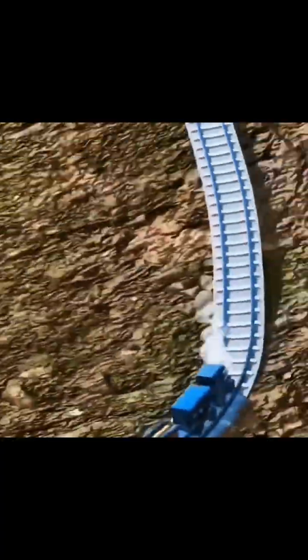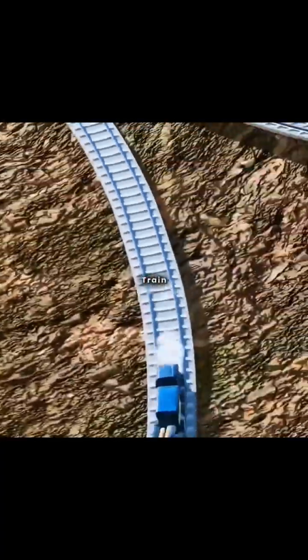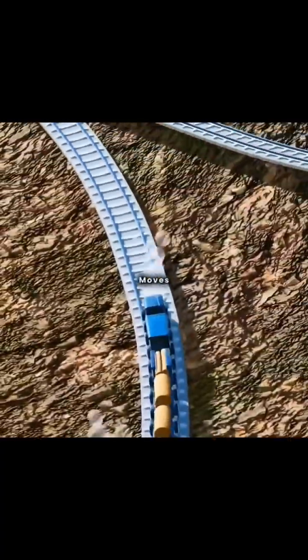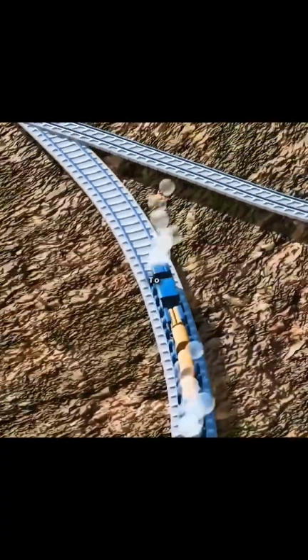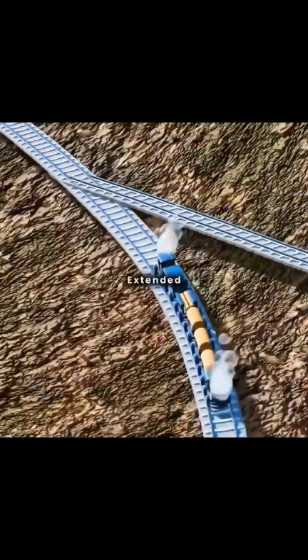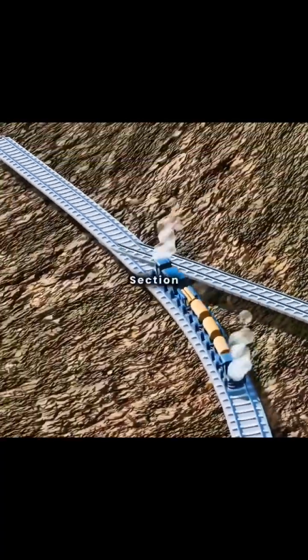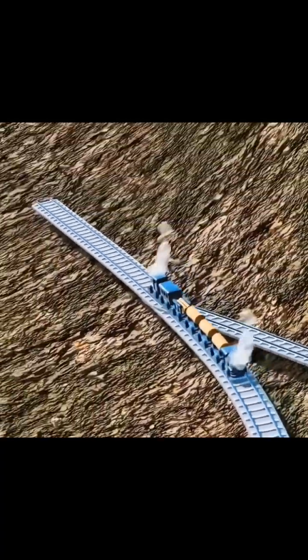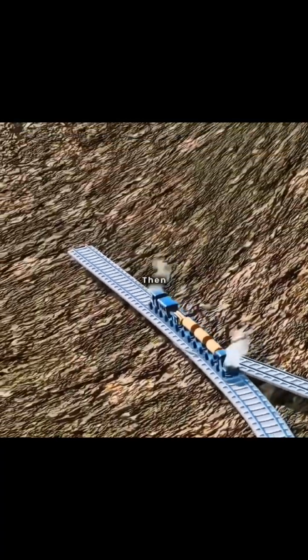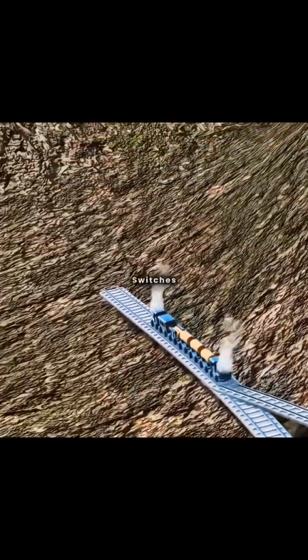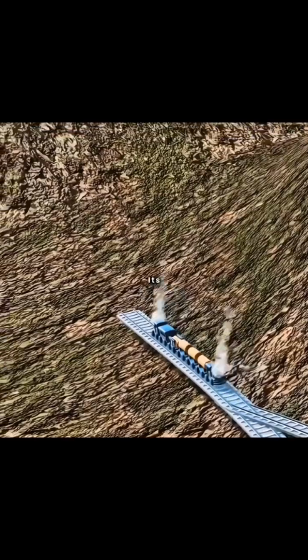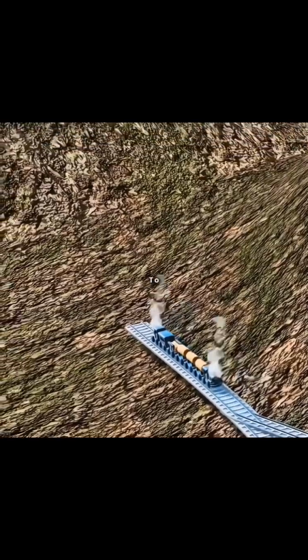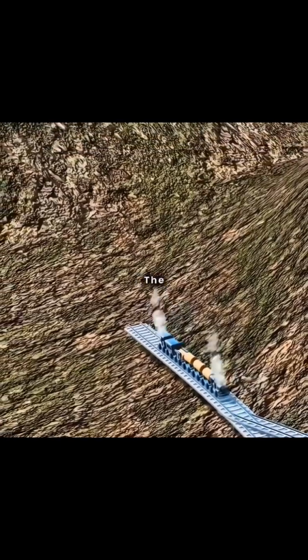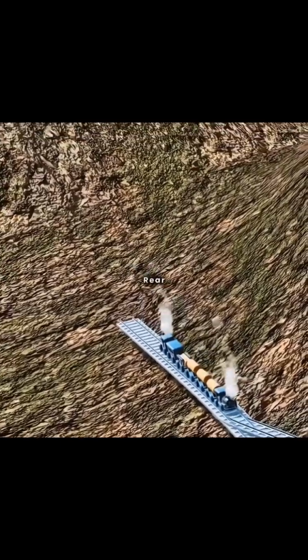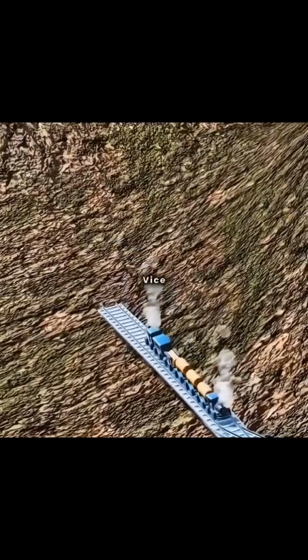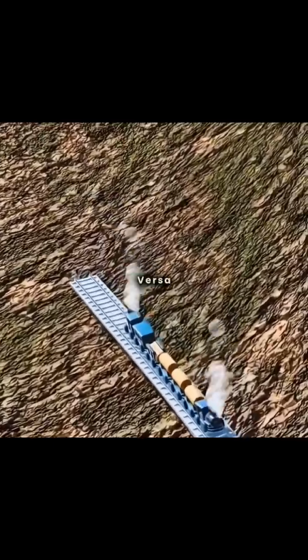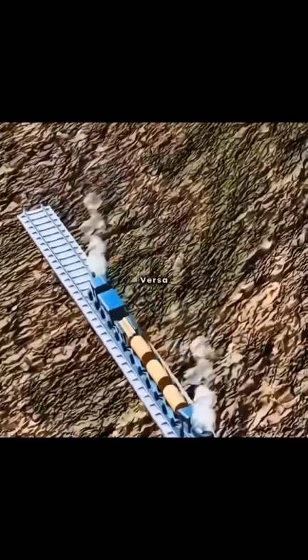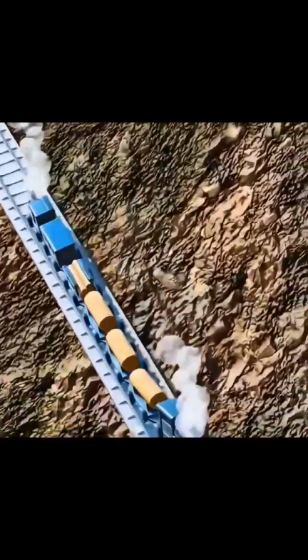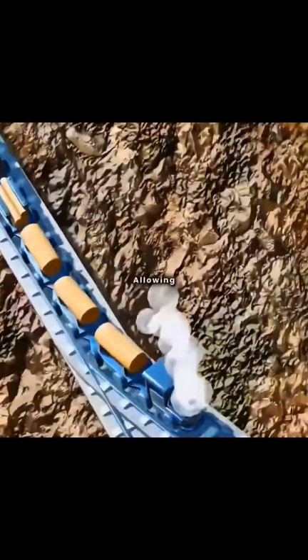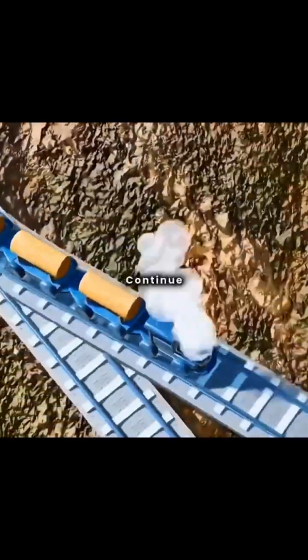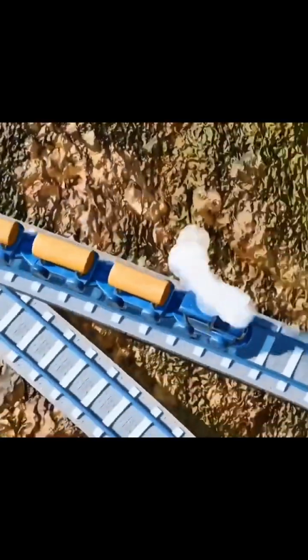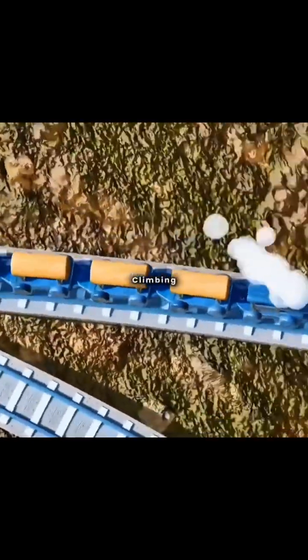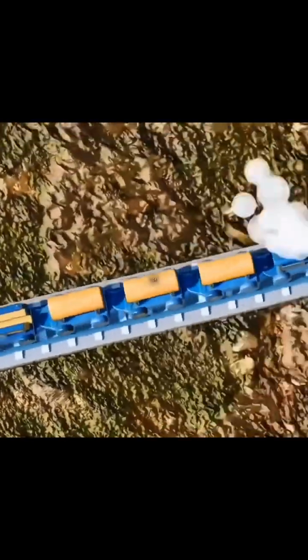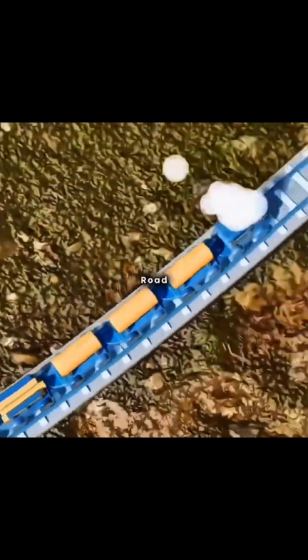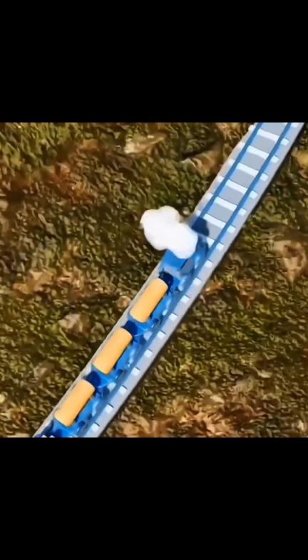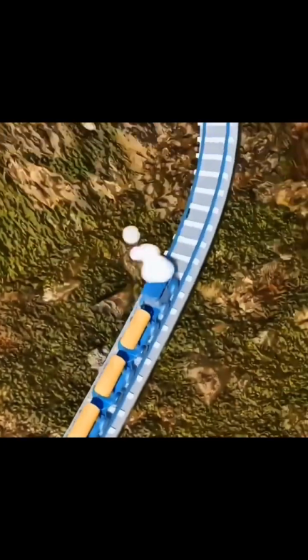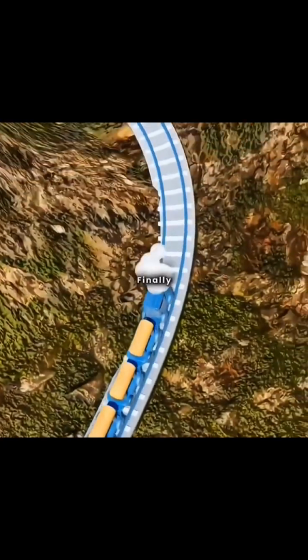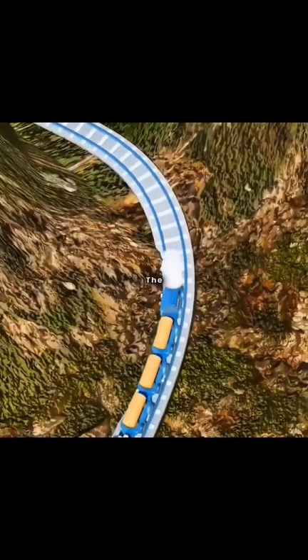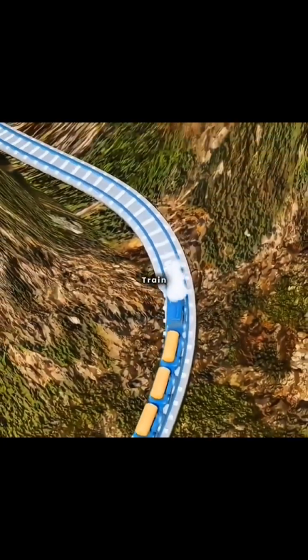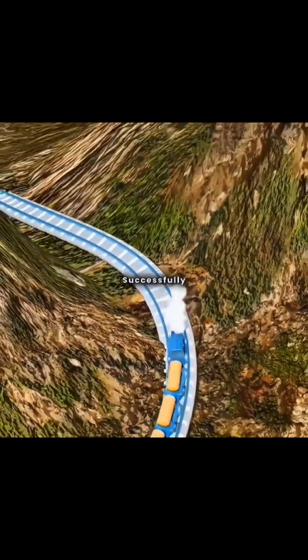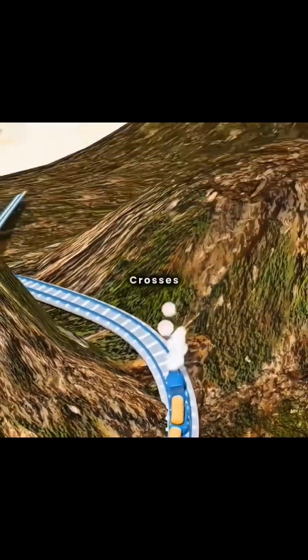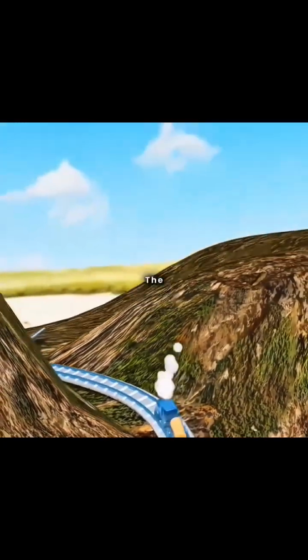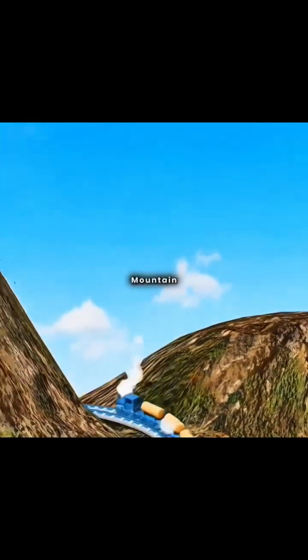The train moves forward to the extended section, then switches its front to become the rear and vice versa, allowing it to continue climbing the rest of the road. Finally, the train successfully crosses the mountain.